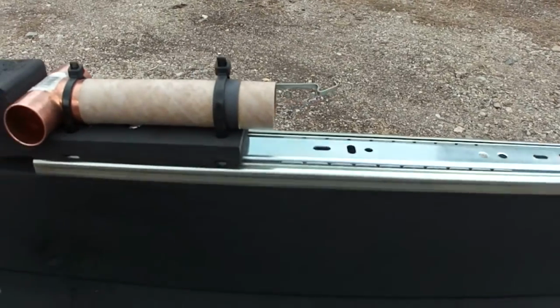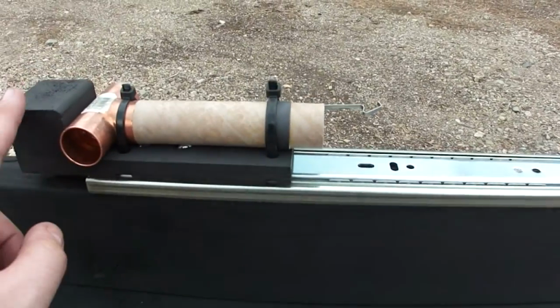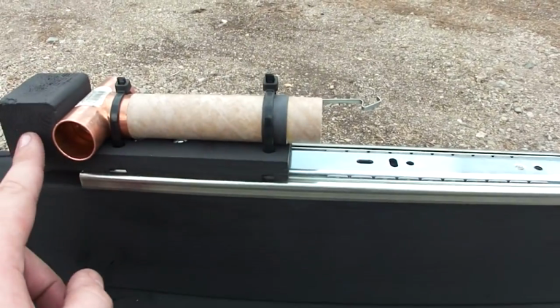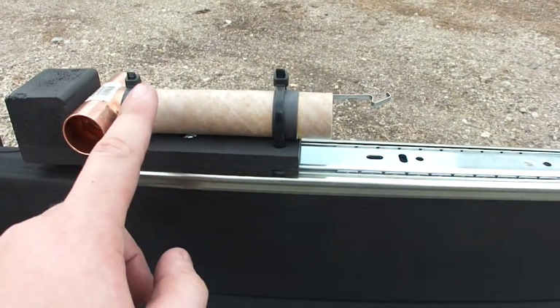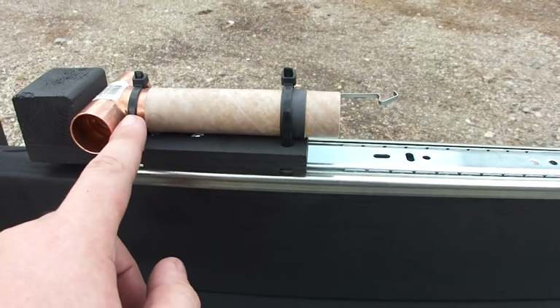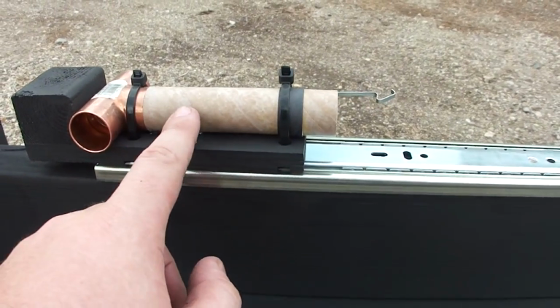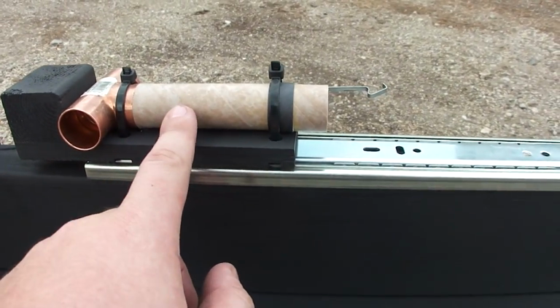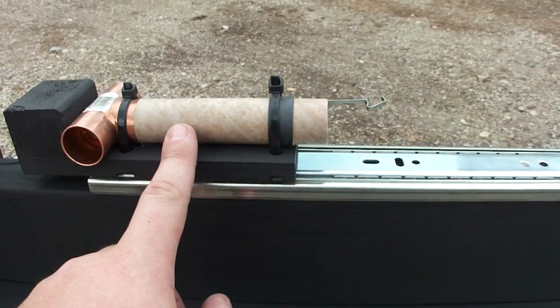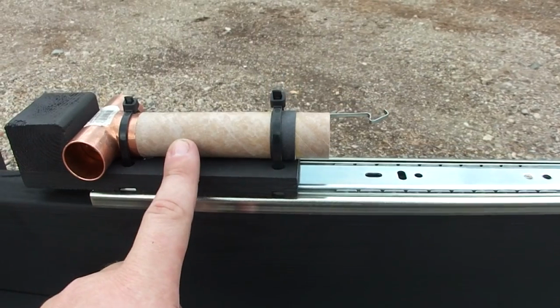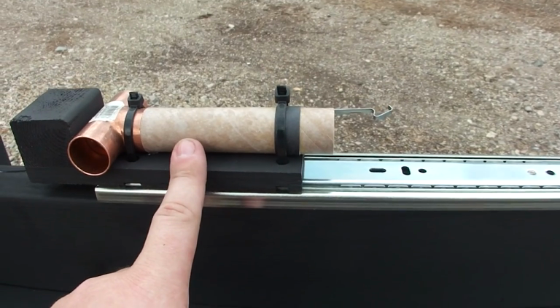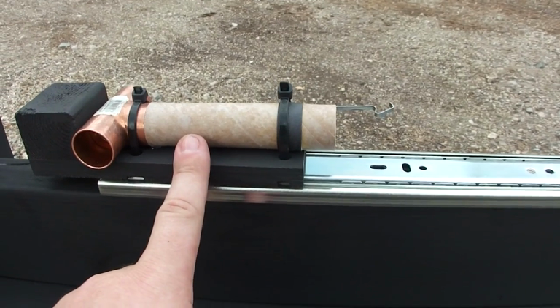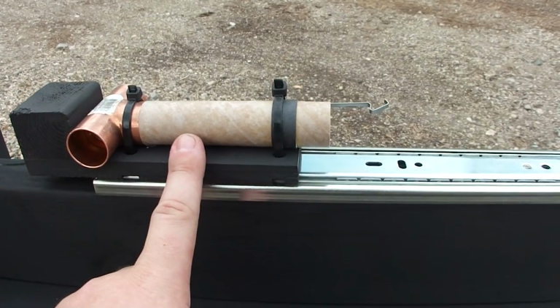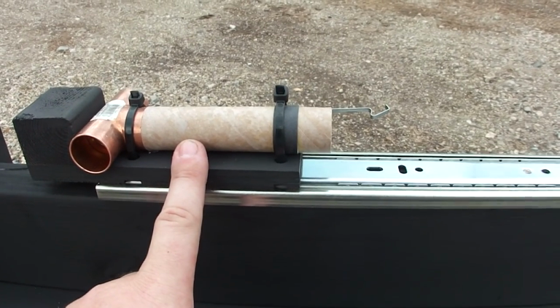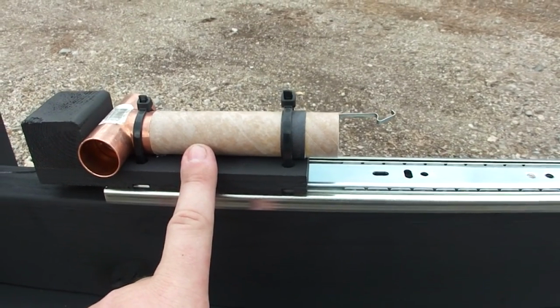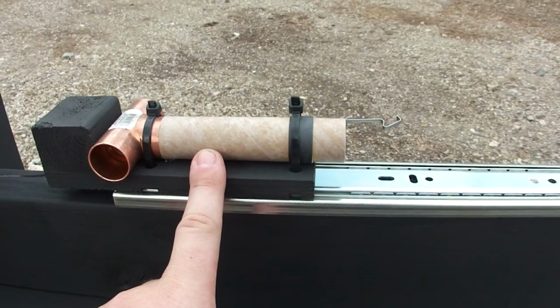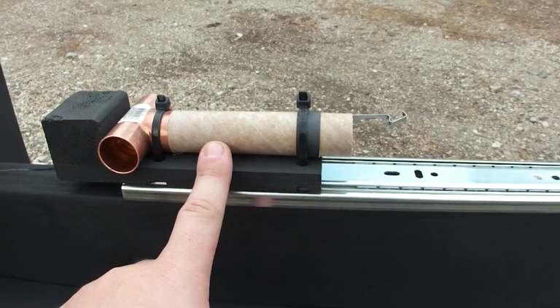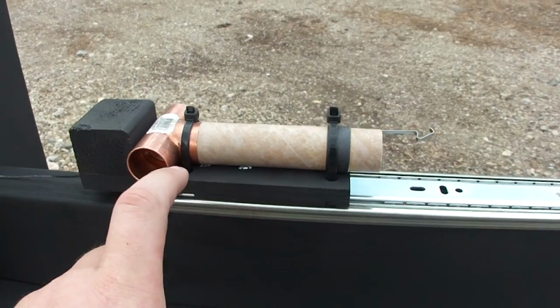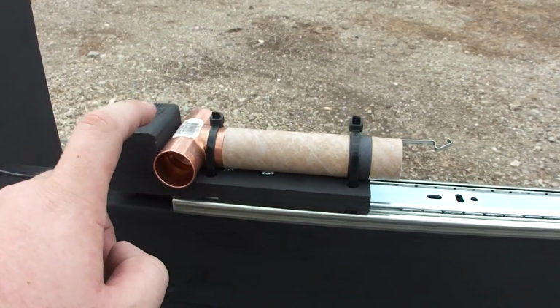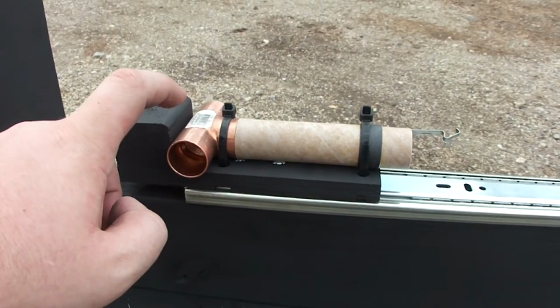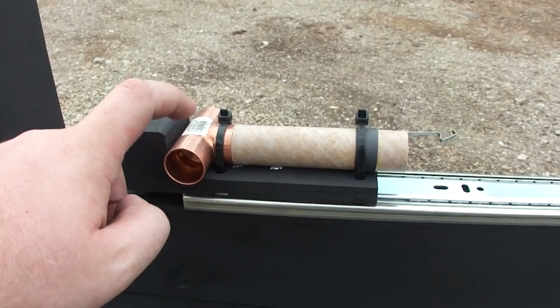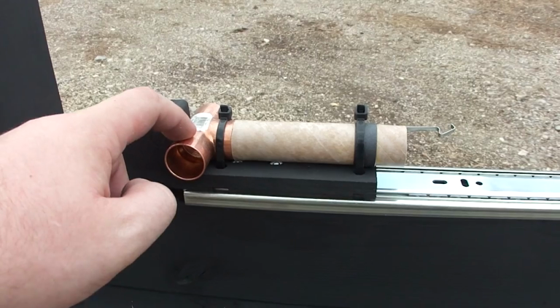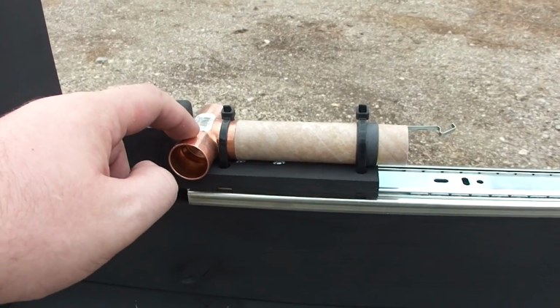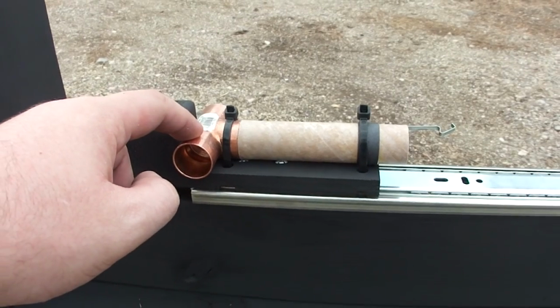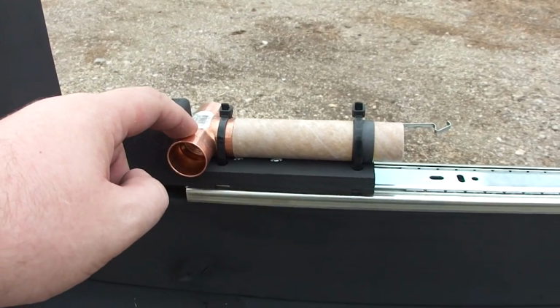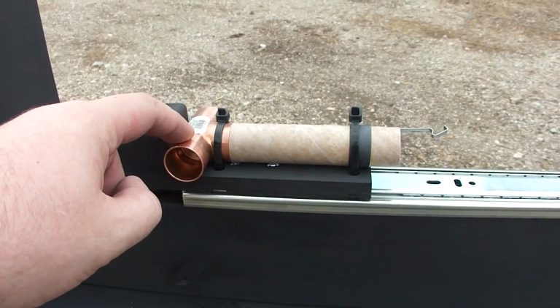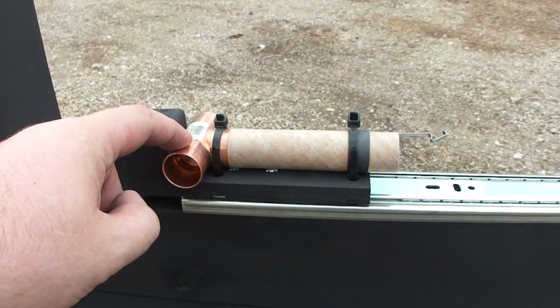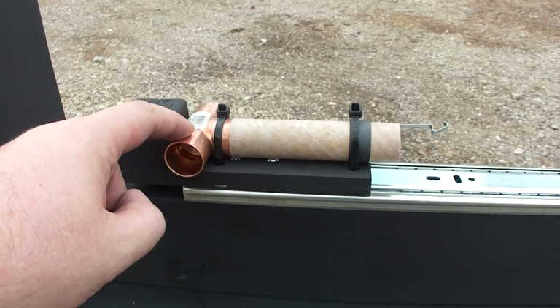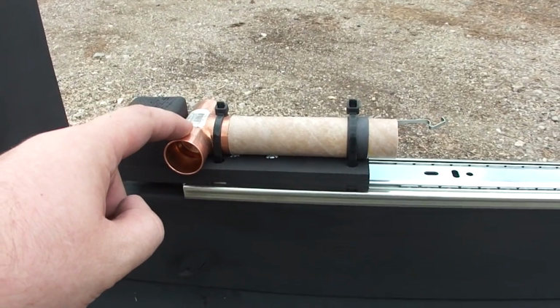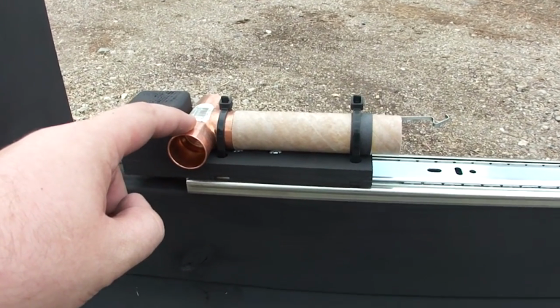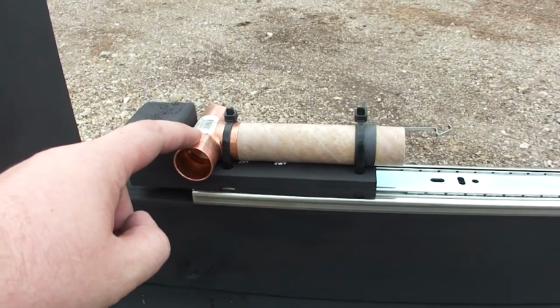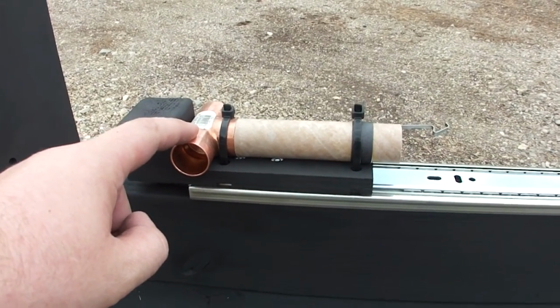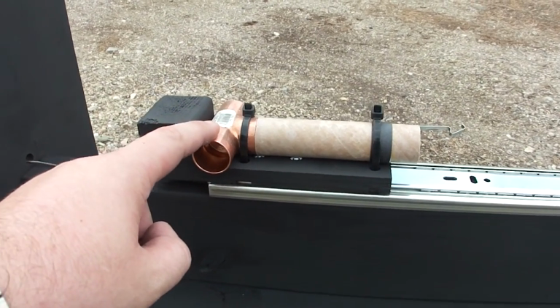This bracket holds the motor mount, which is a motor mount for an SD D/E motor, glued to a copper T fitting to exhaust the ejection charge.